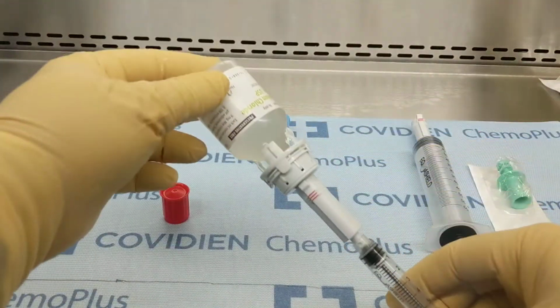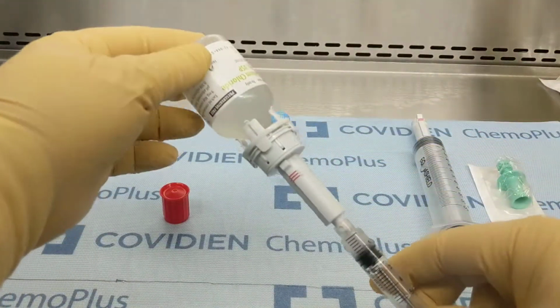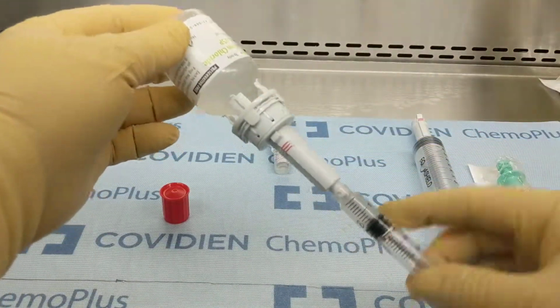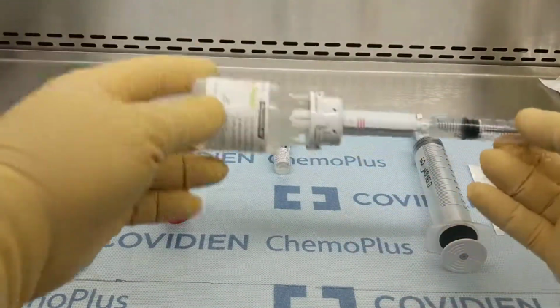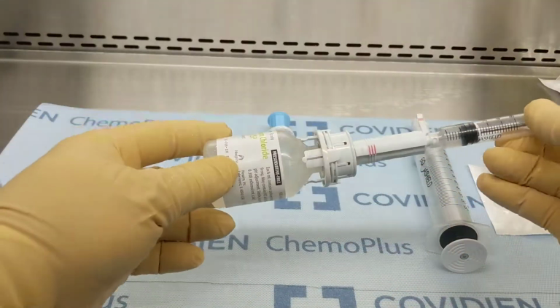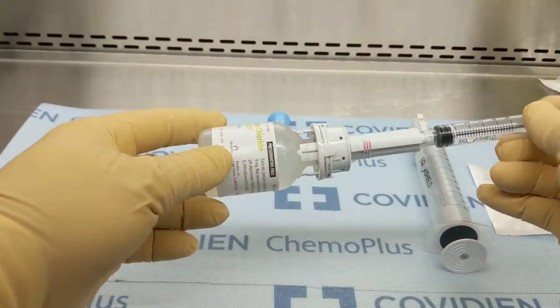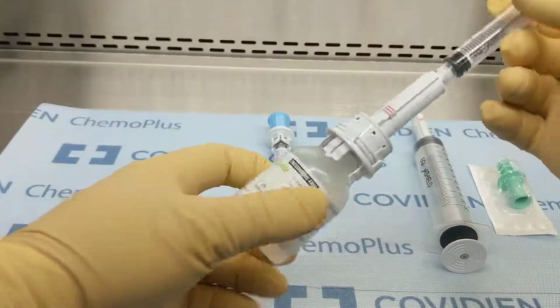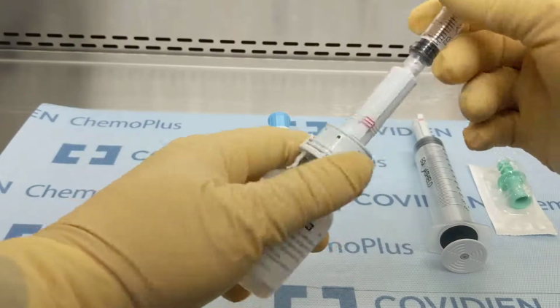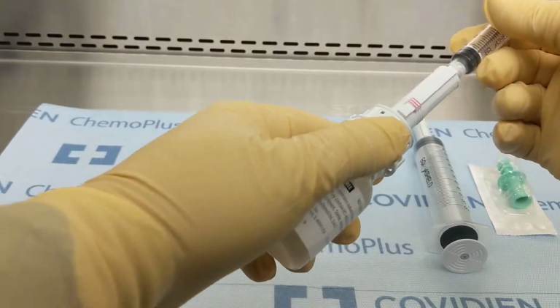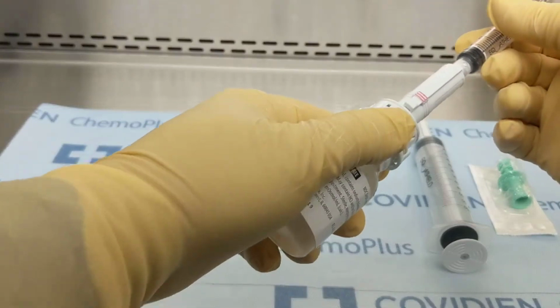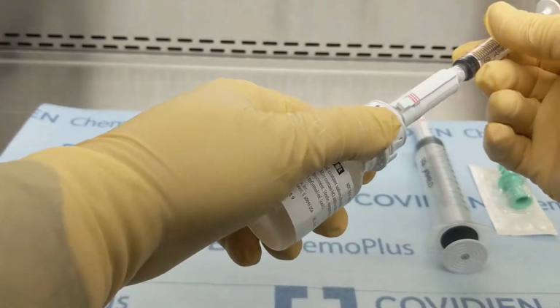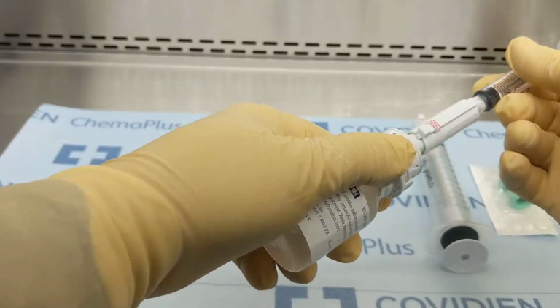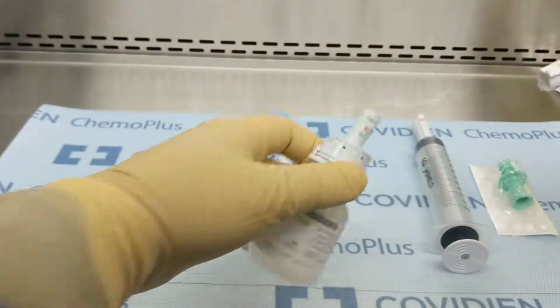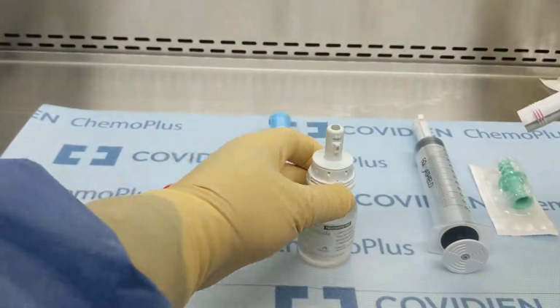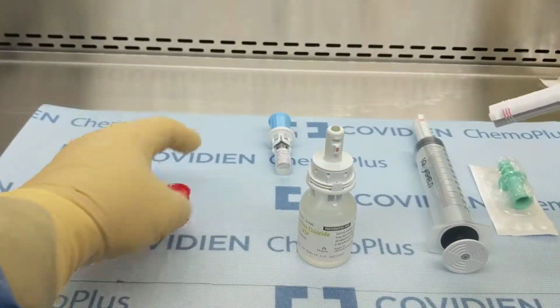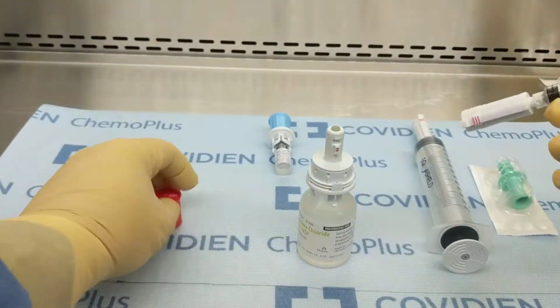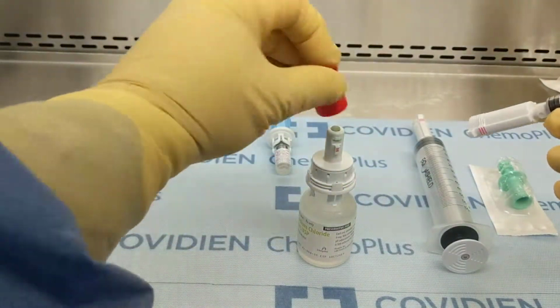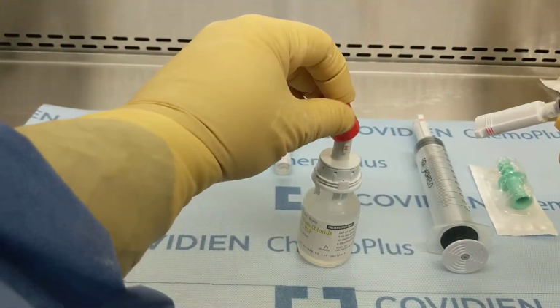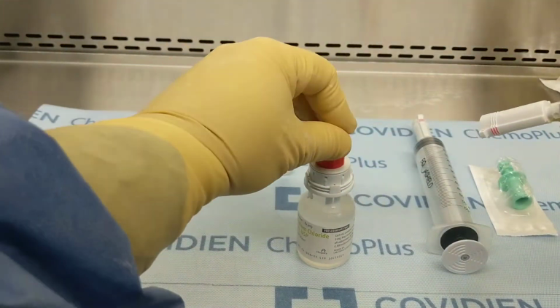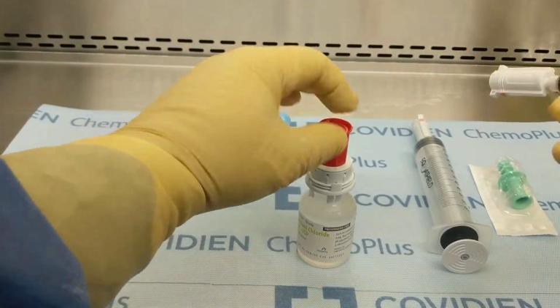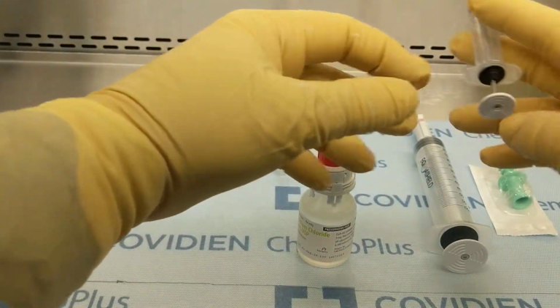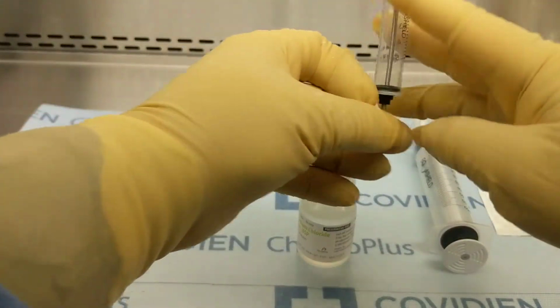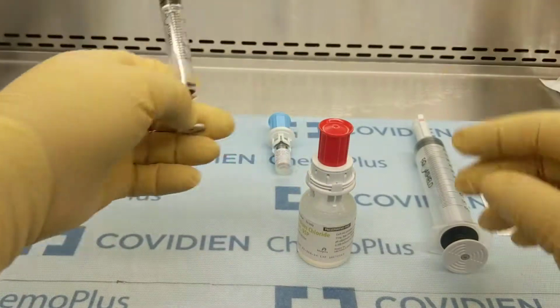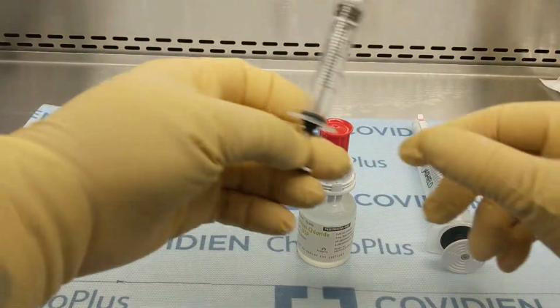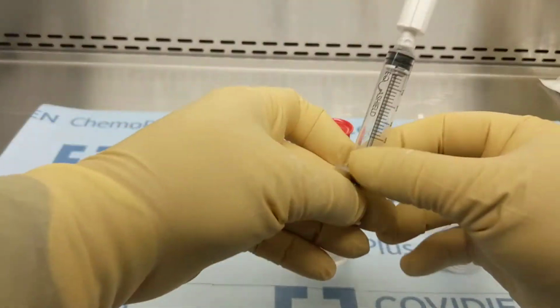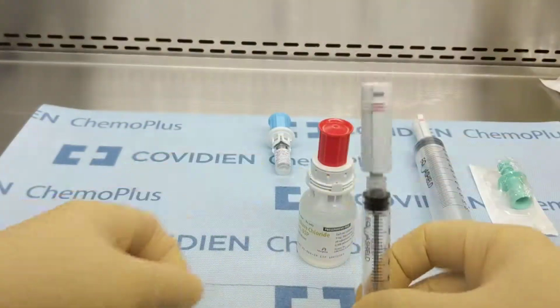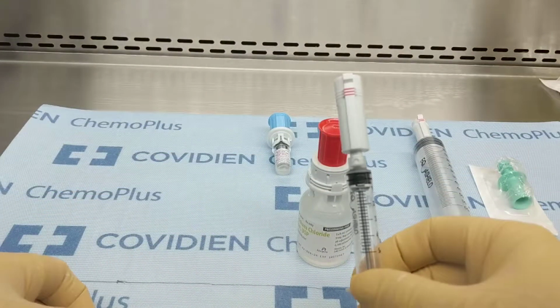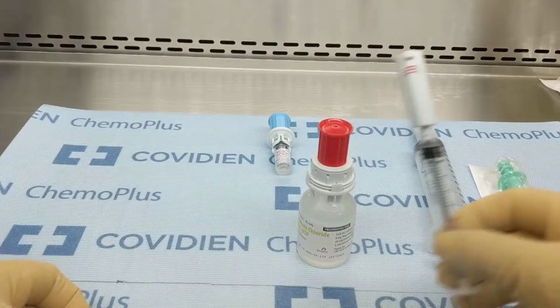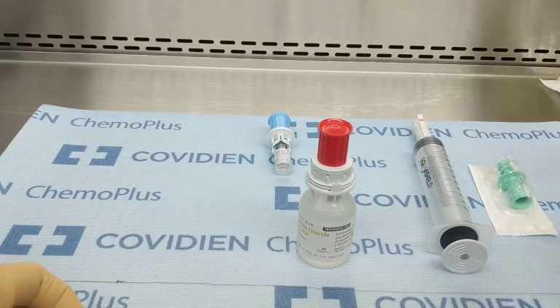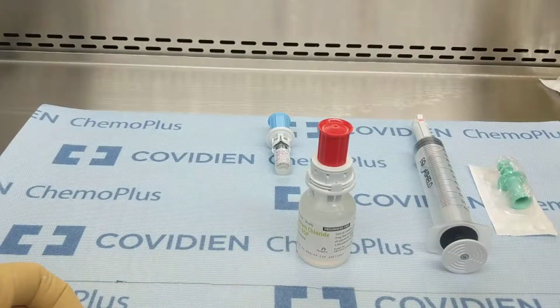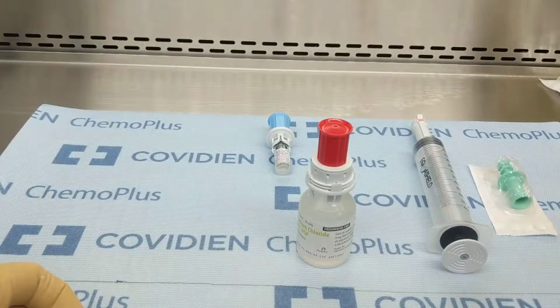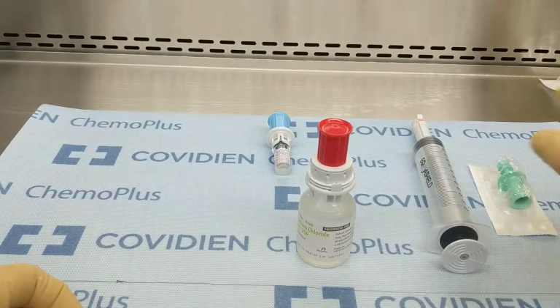I want to rinse my syringe to make sure that we're getting most of the BCG out. The 5 mL syringe can be discarded at this time.